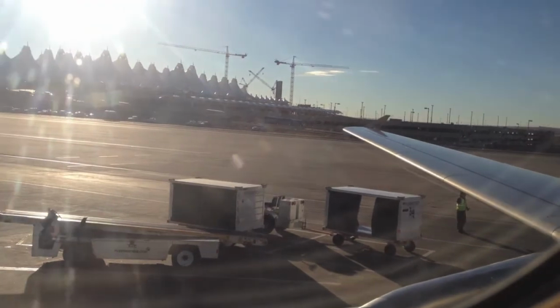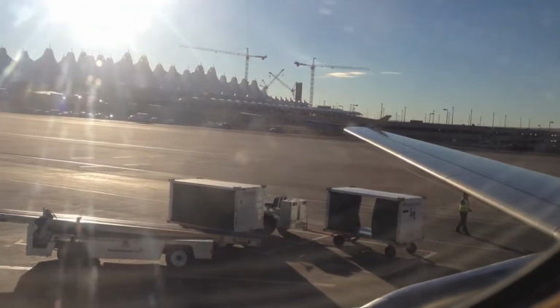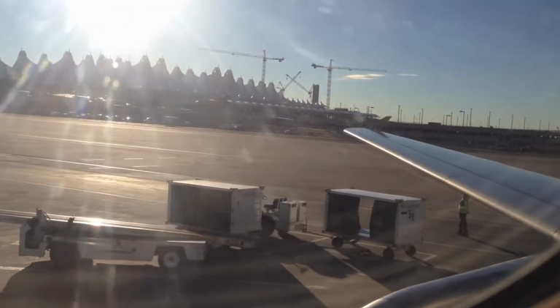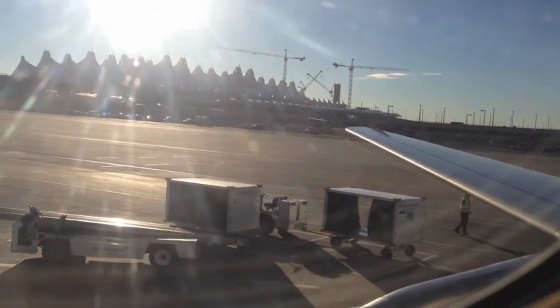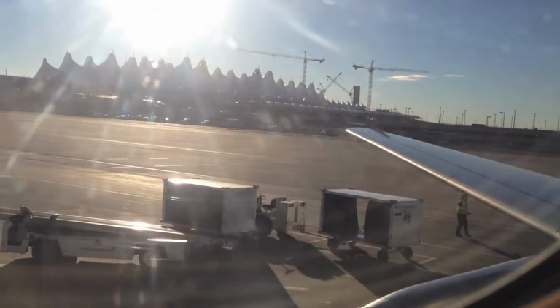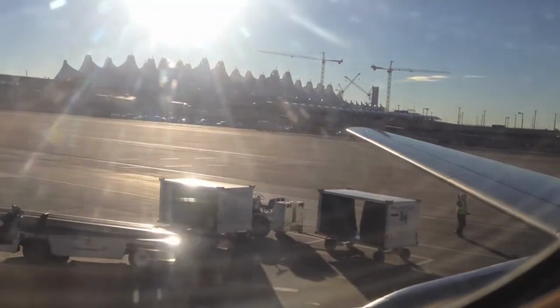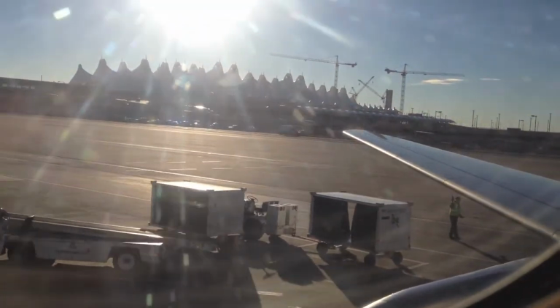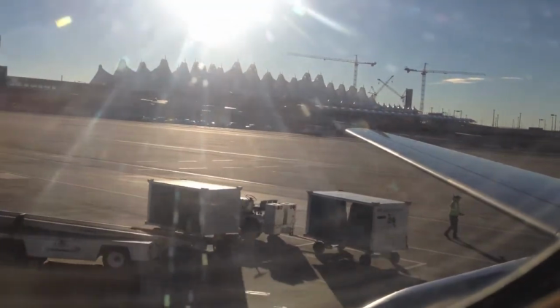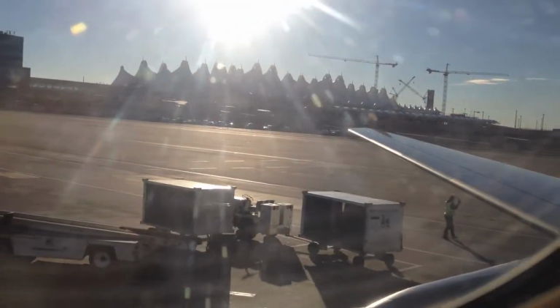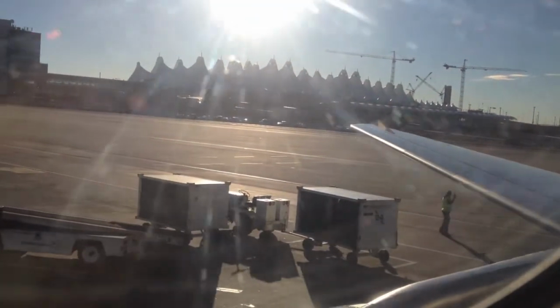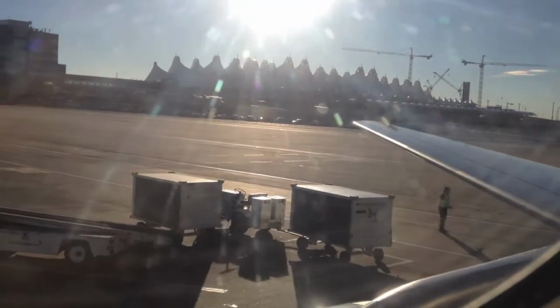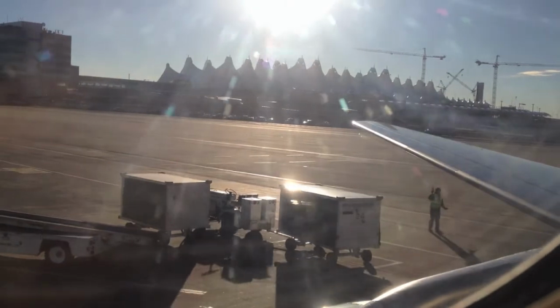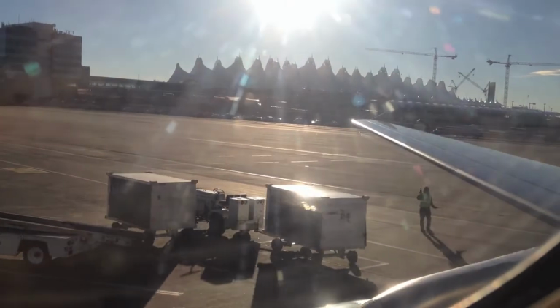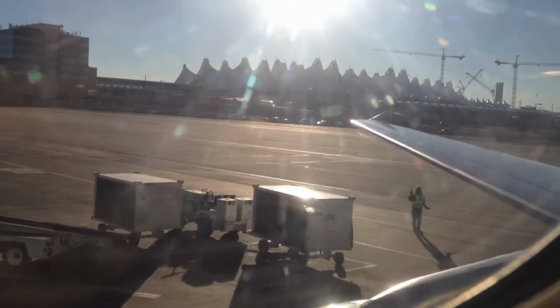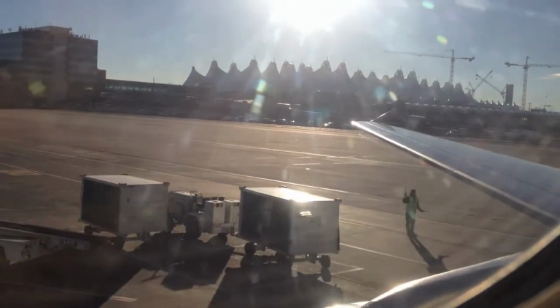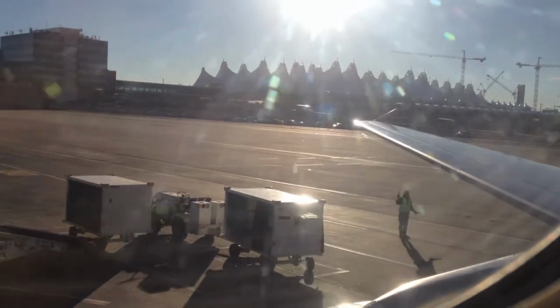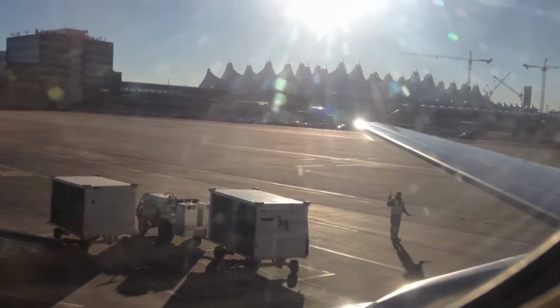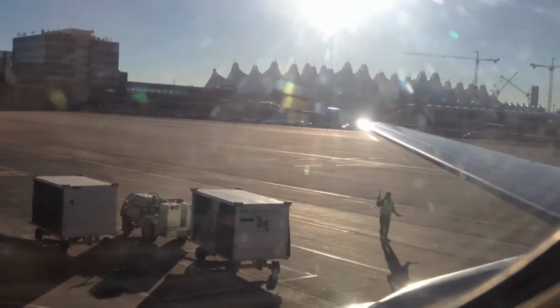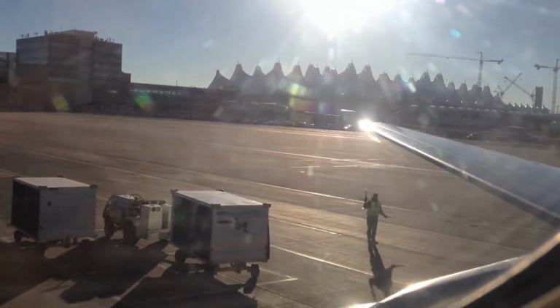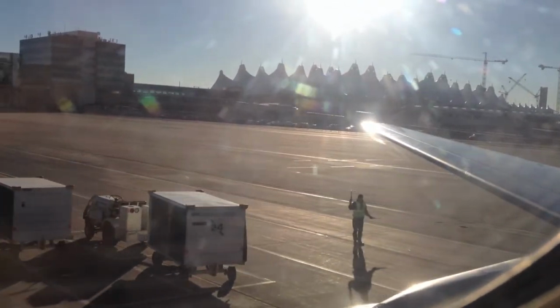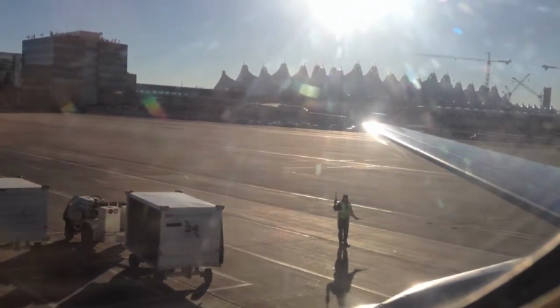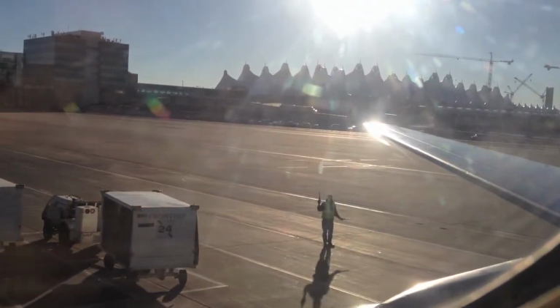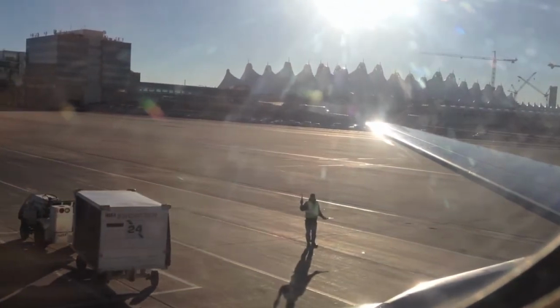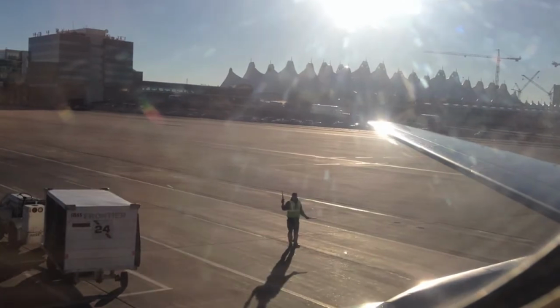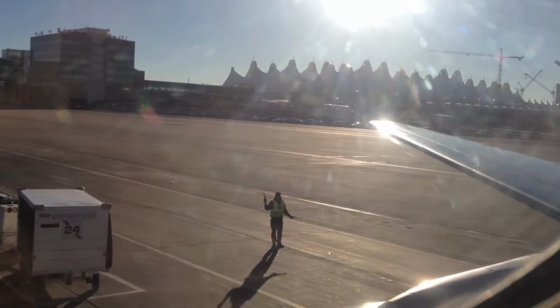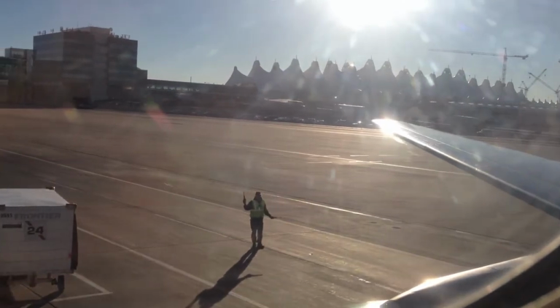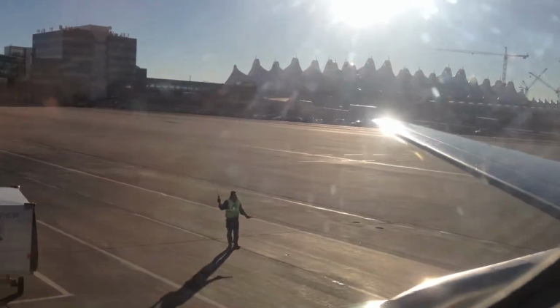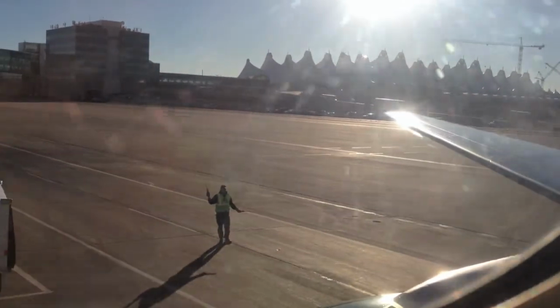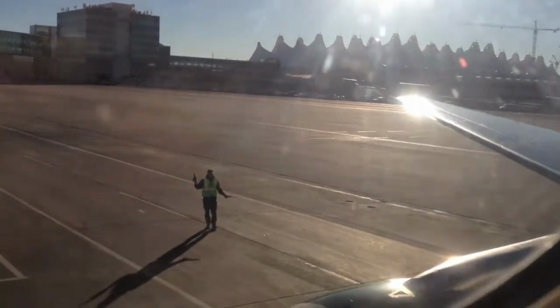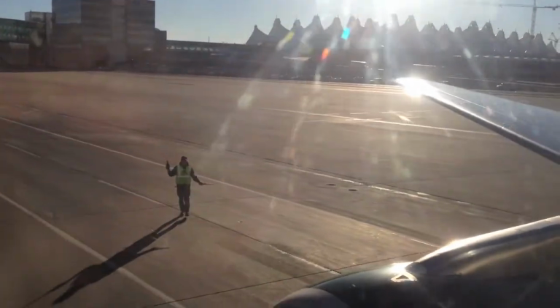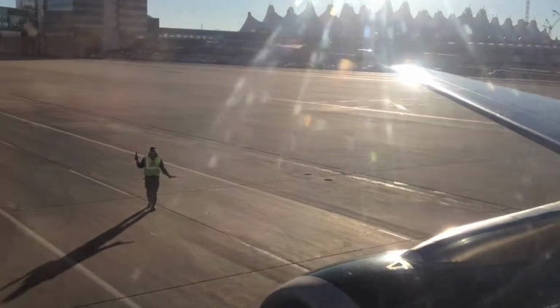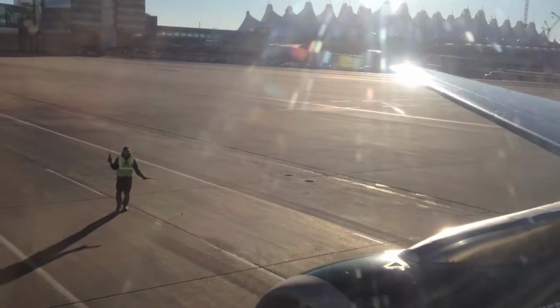As we prepare for takeoff, please make sure your seat back and tray table are in the full upright and locked position. Check that your seatbelt is securely fastened. And all carry-on items, including those purses and laptops, are placed completely under the seat in front of you, not in your lap or seat back pocket.